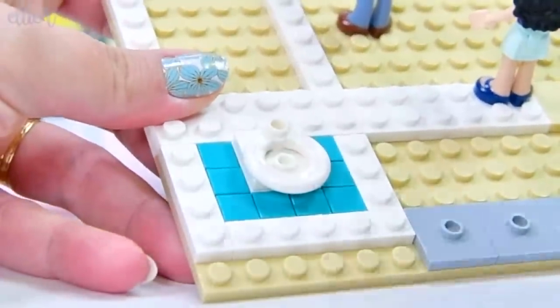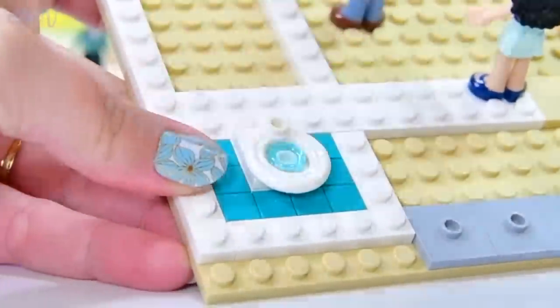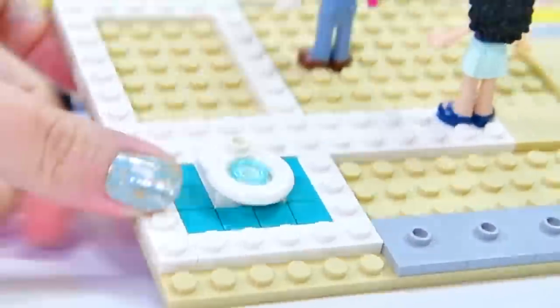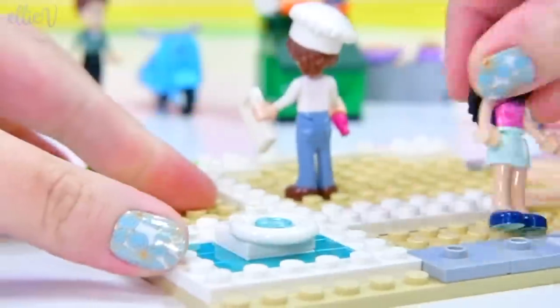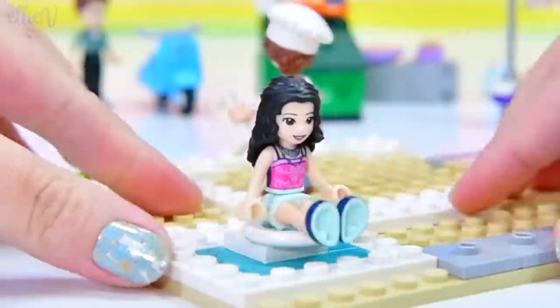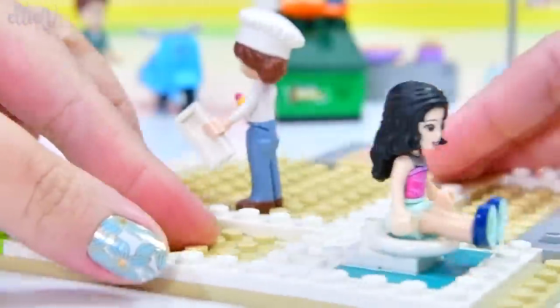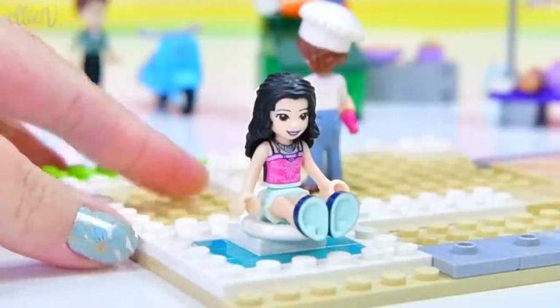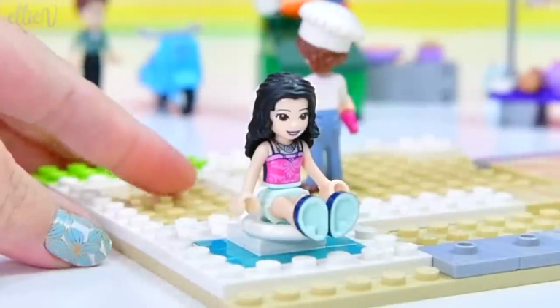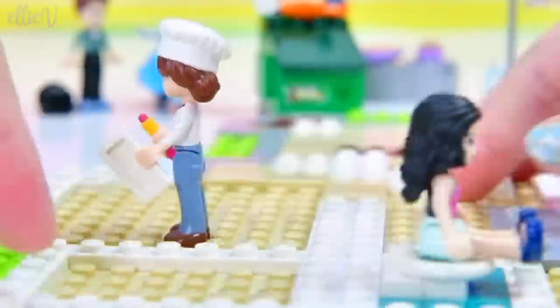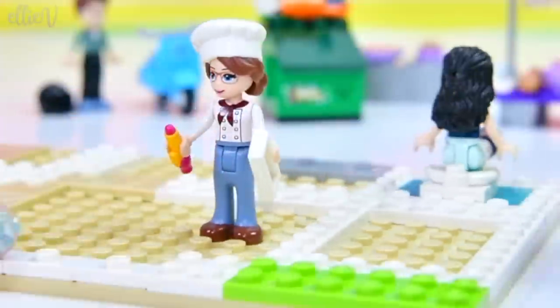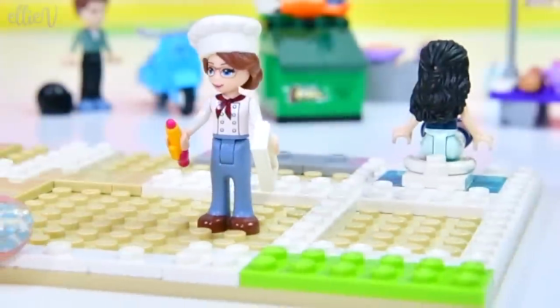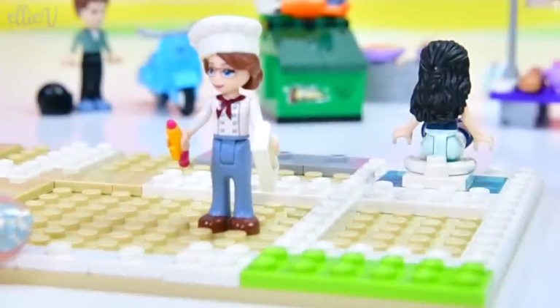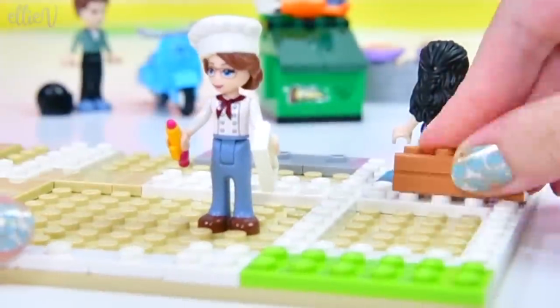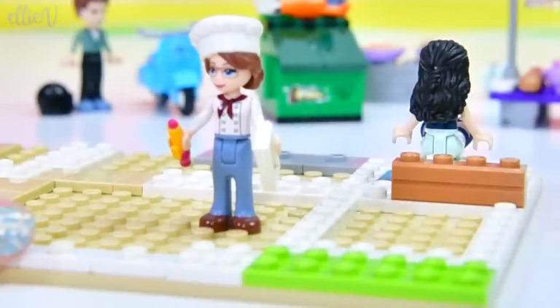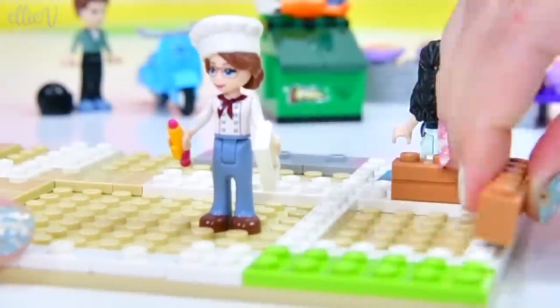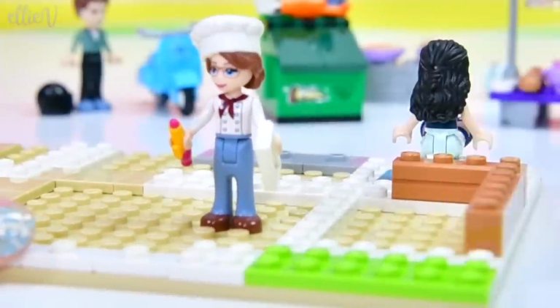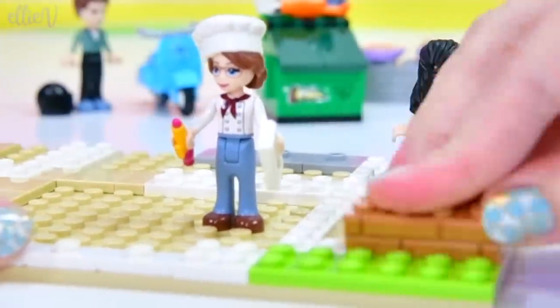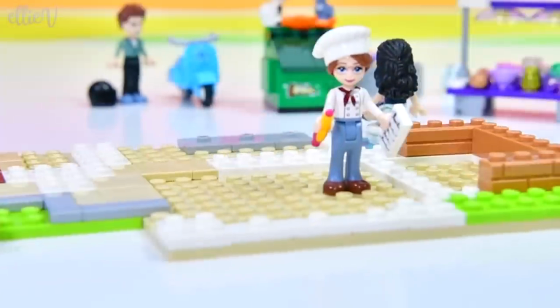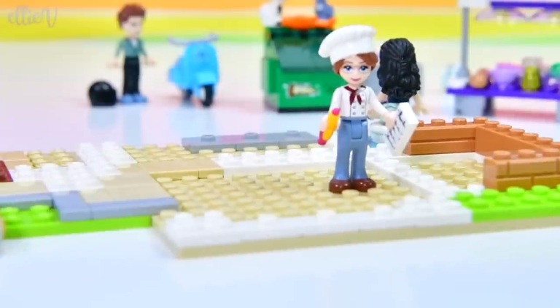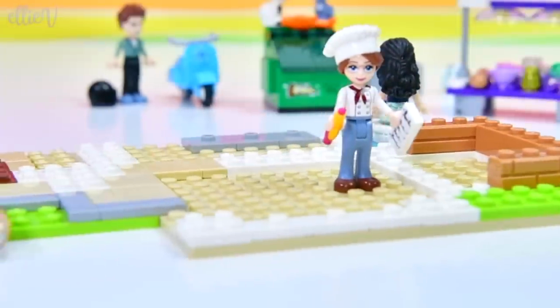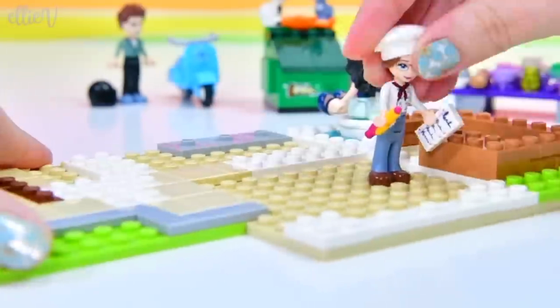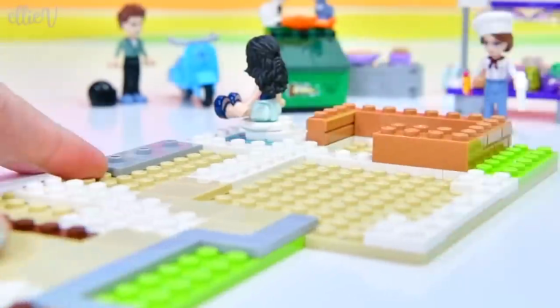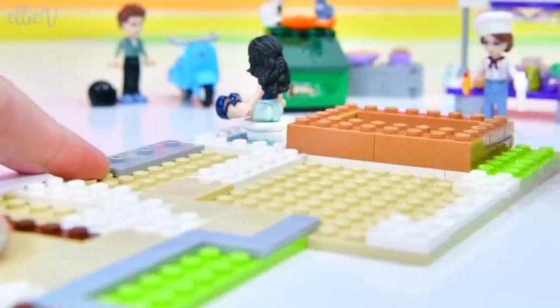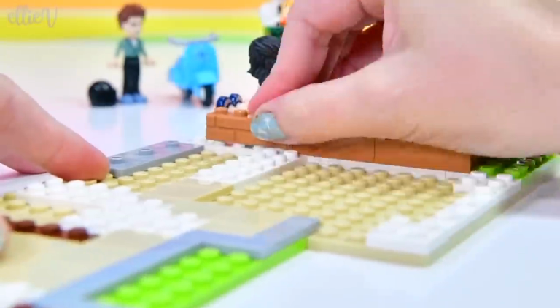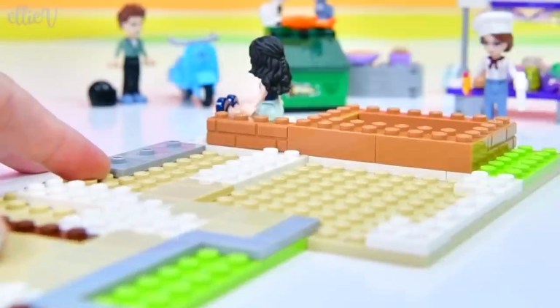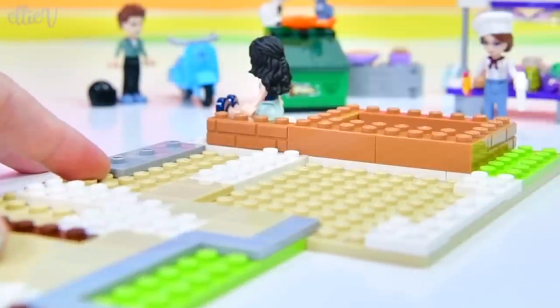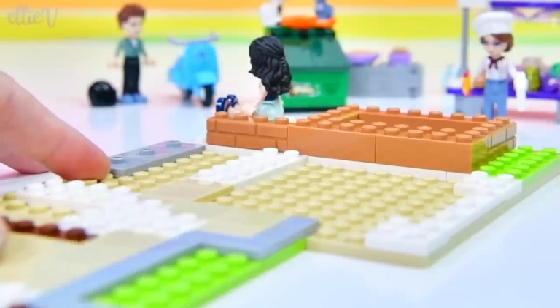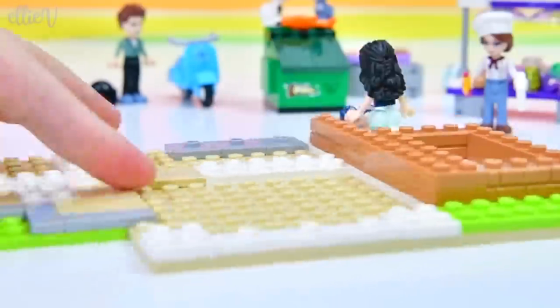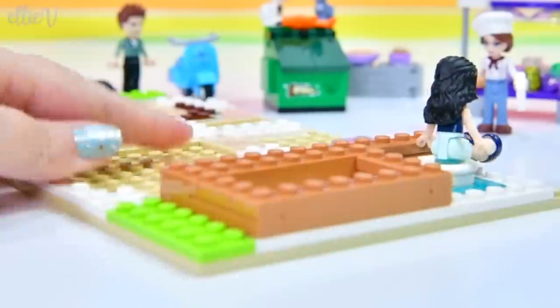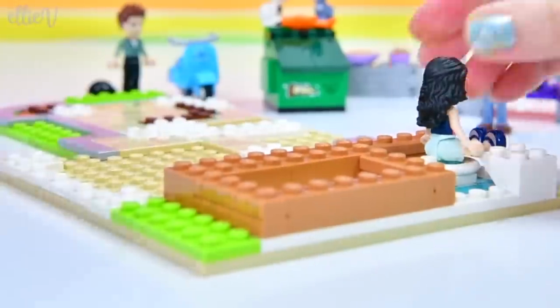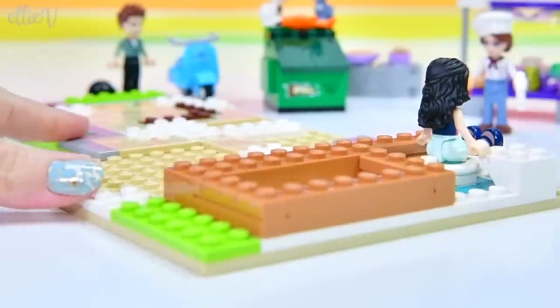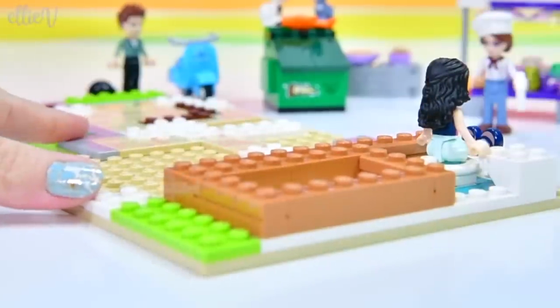And a teeny tiny toilet! Look at that tiny — that's a great design for a toilet. I love all the different ways you can design just a toilet out of LEGO.